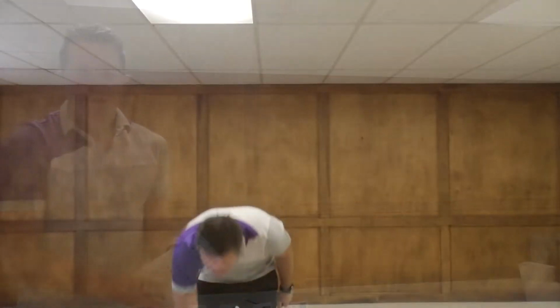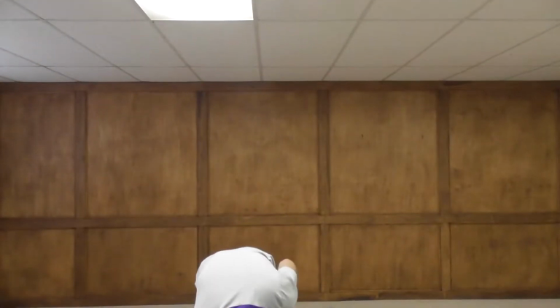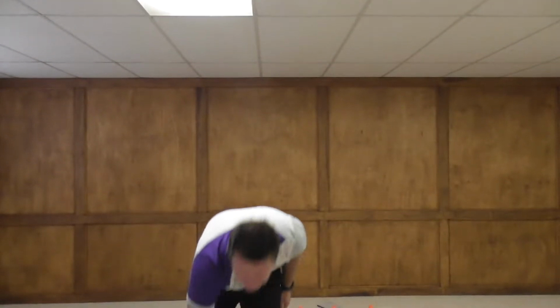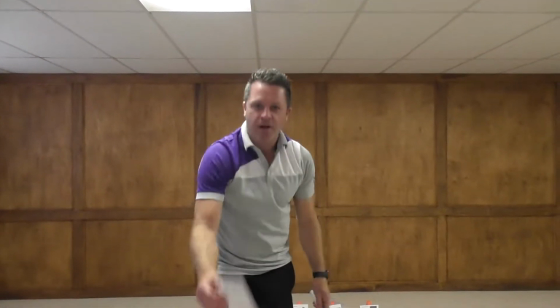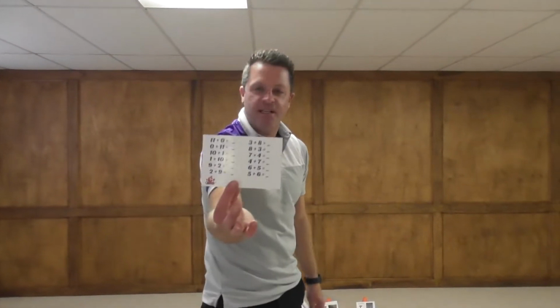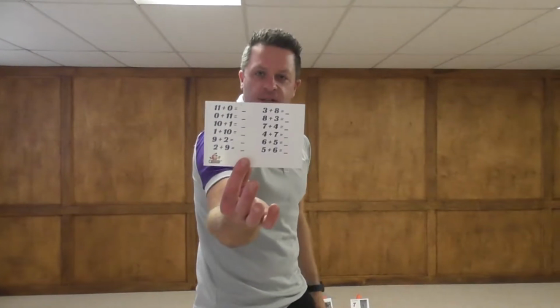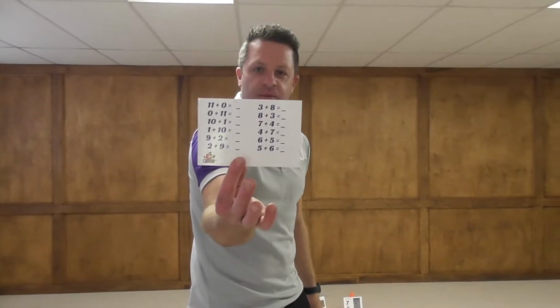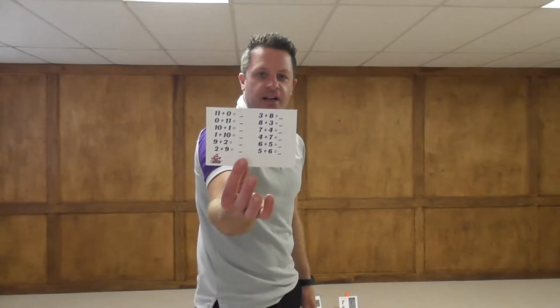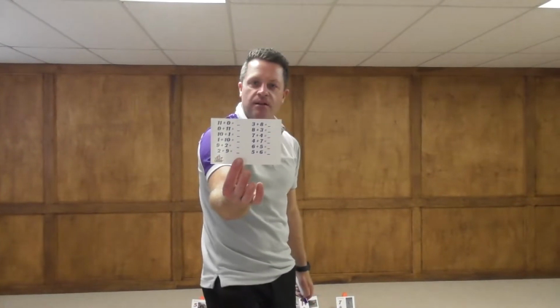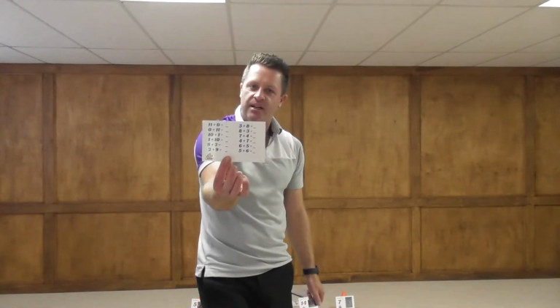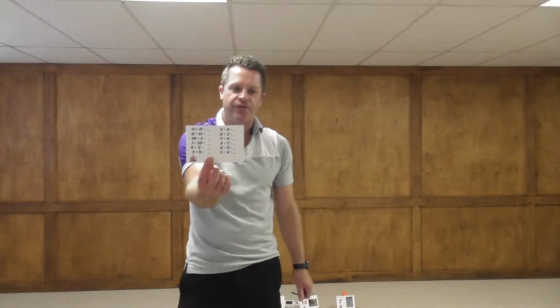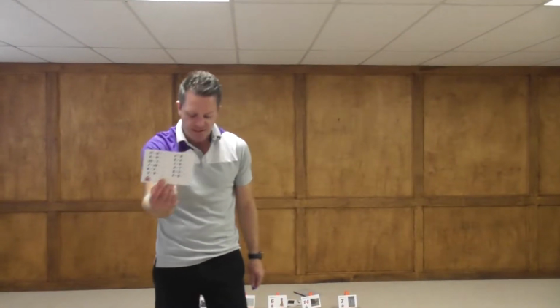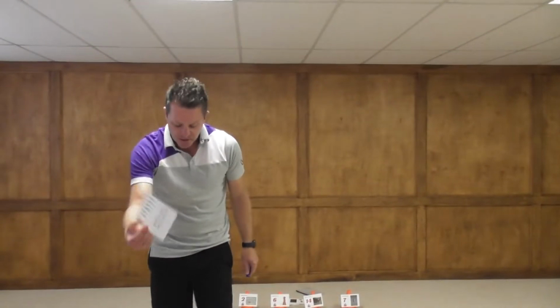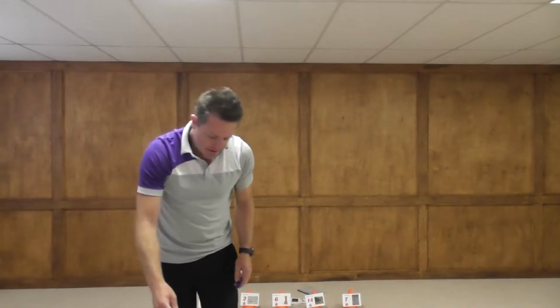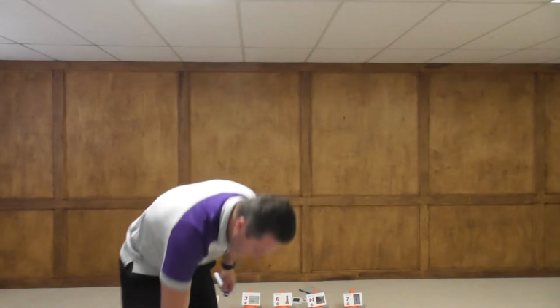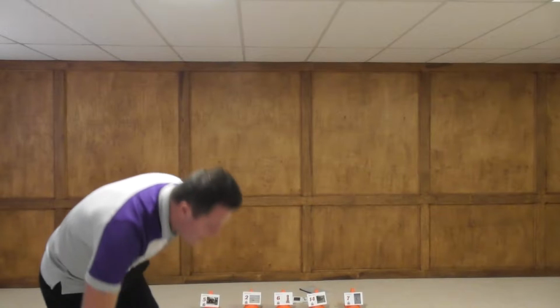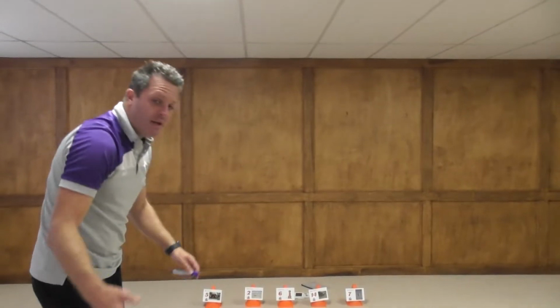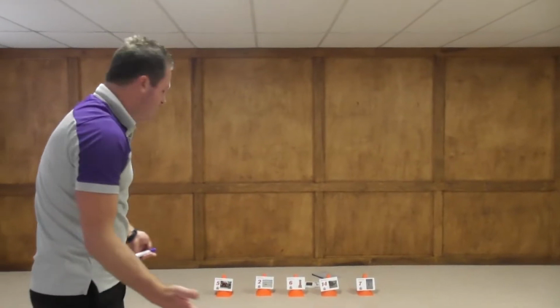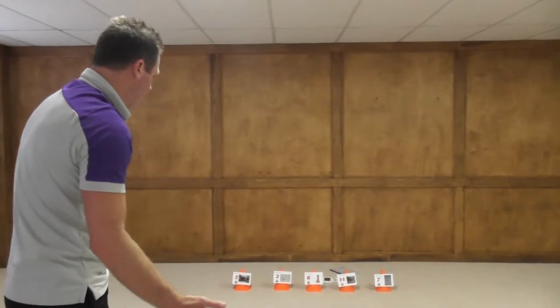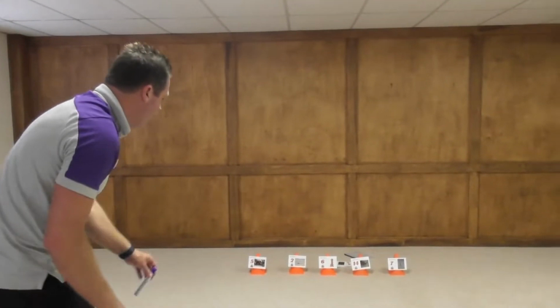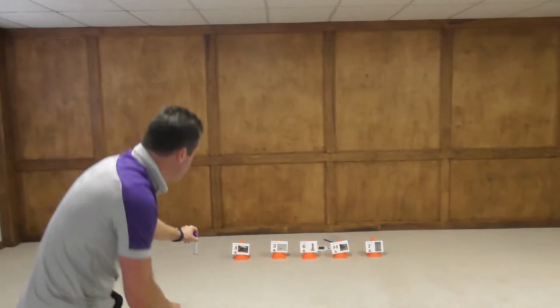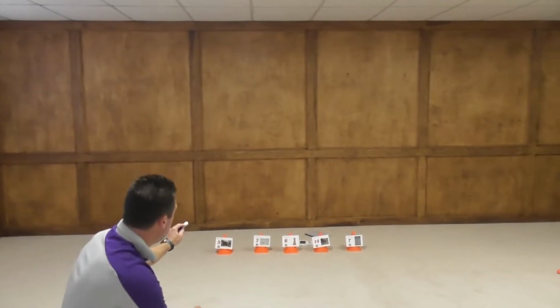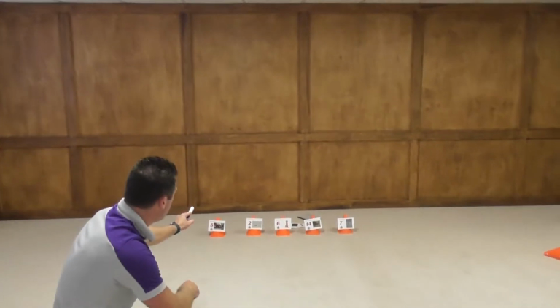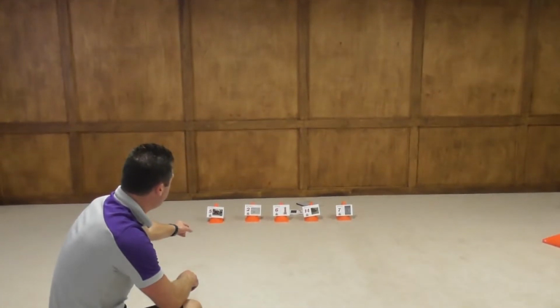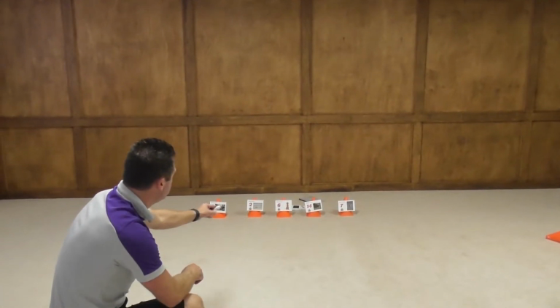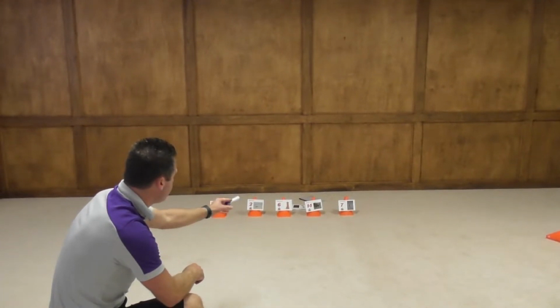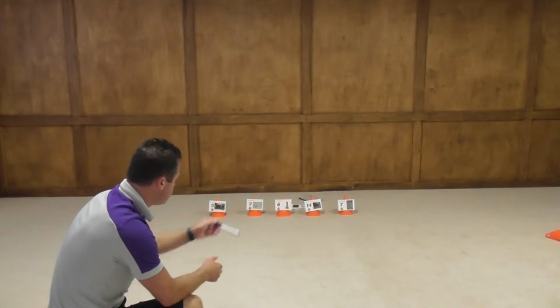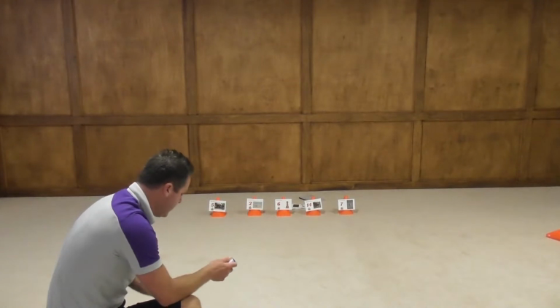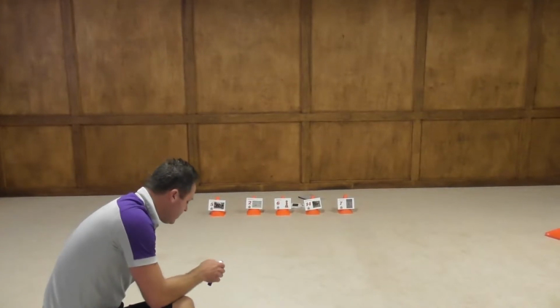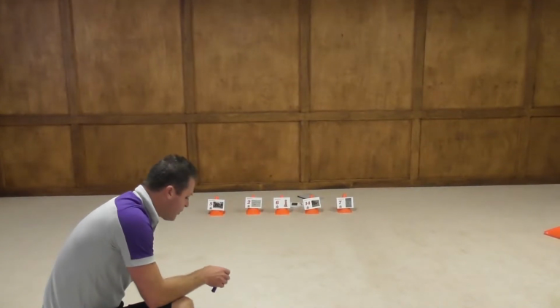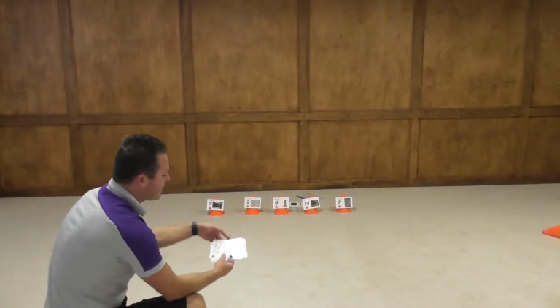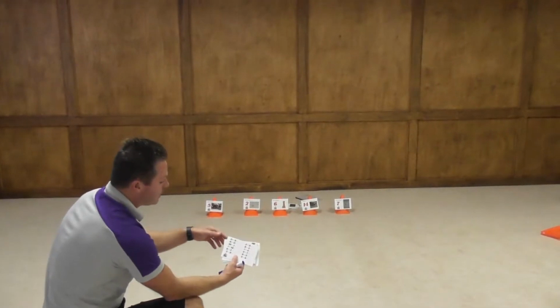Simply, all you have to do is write all the math facts that equal a target number on a card, laminate it yourself — super easy to do. The kids have to play with strategy in this game. They have to know they need to find a problem that equals 5, 2, 6, 14, or 7. This way we're tricking the kids into learning.